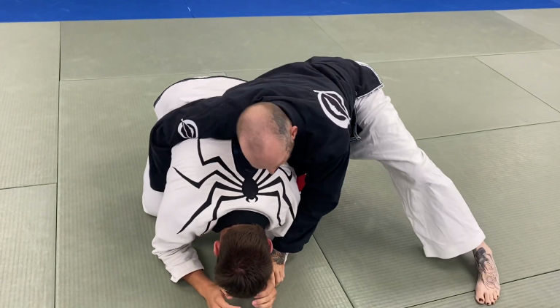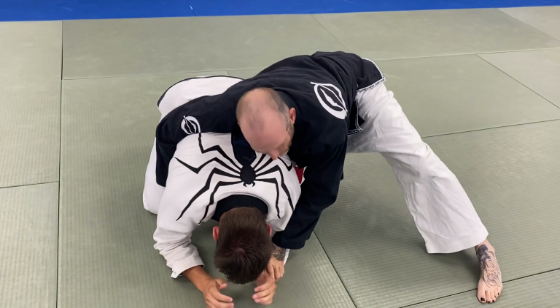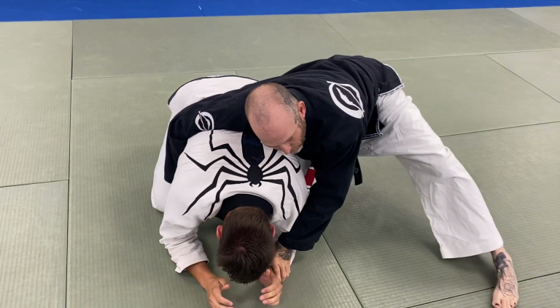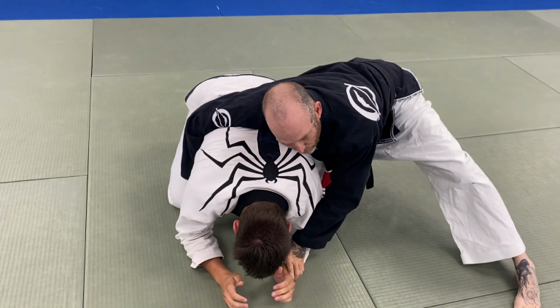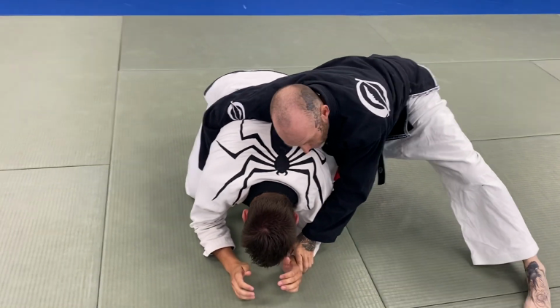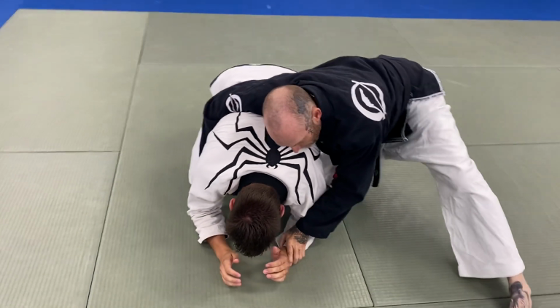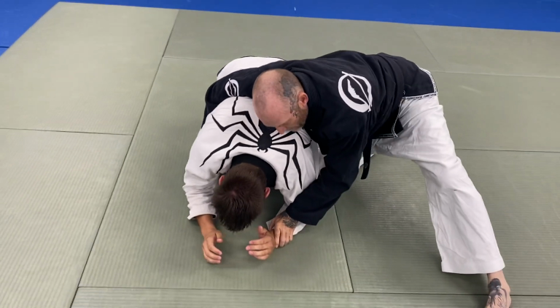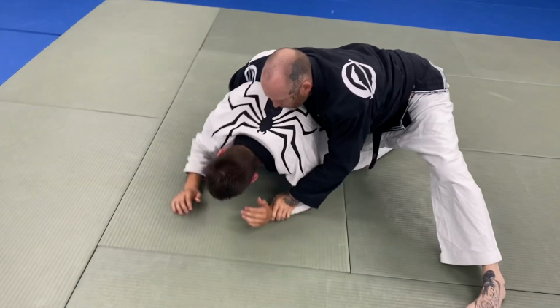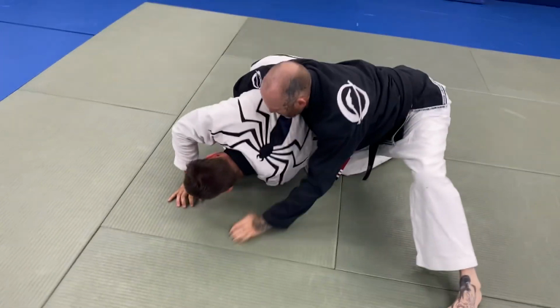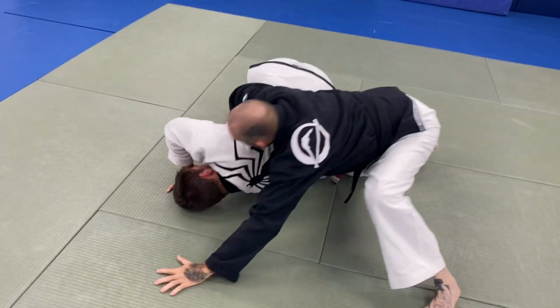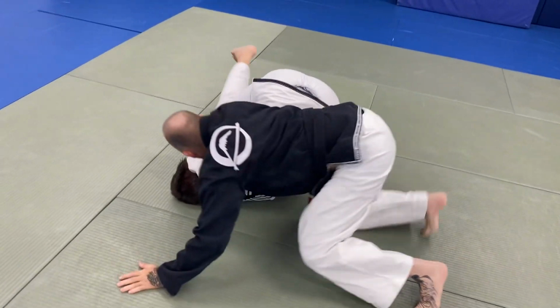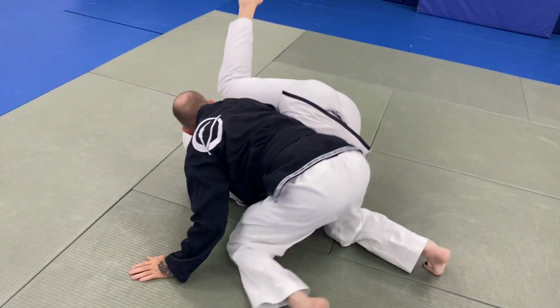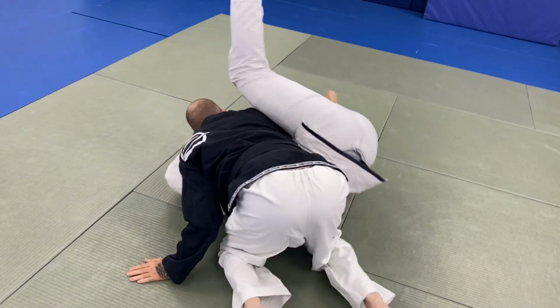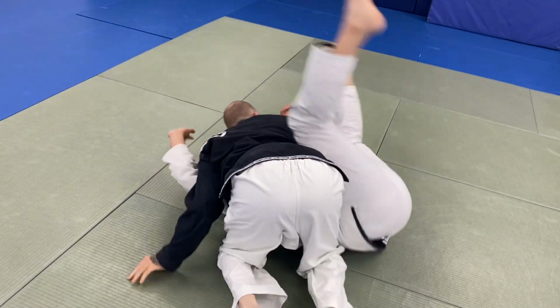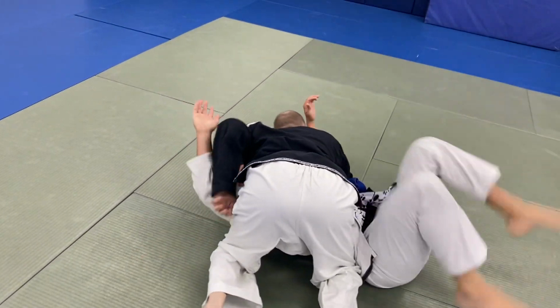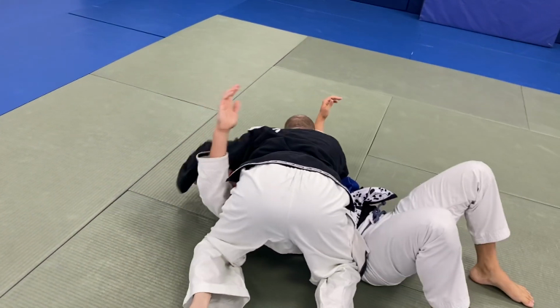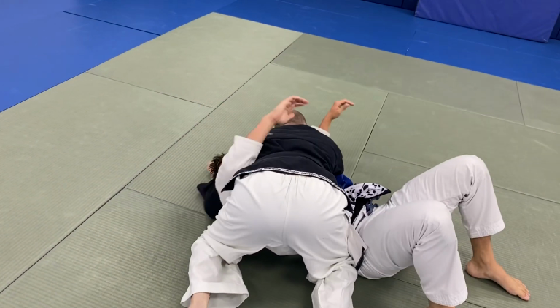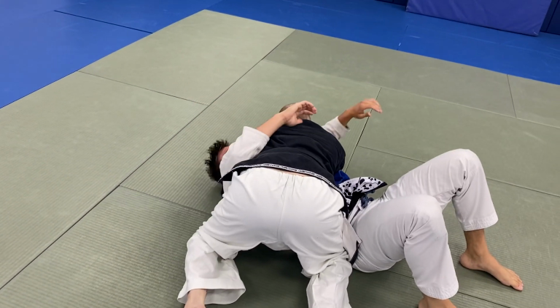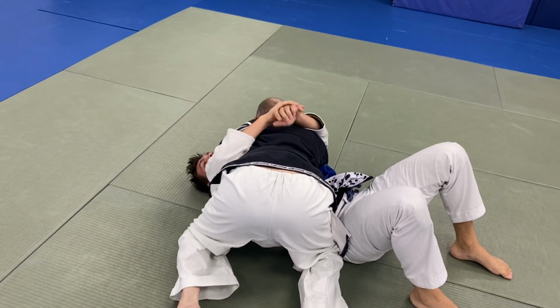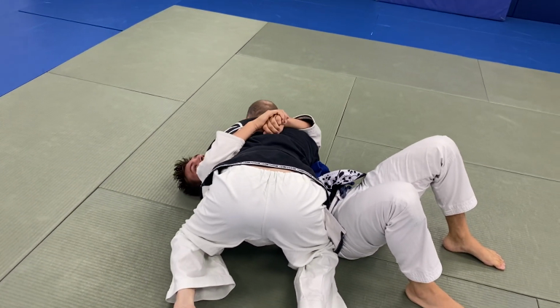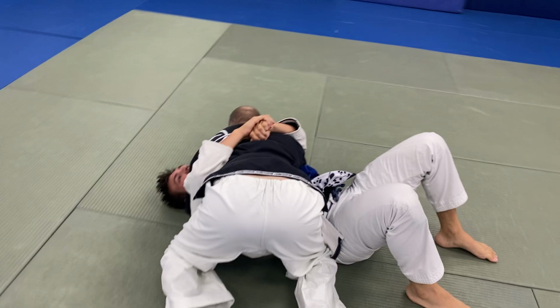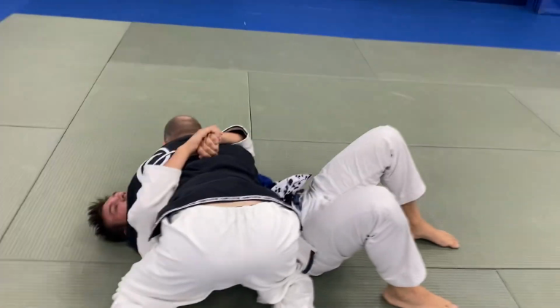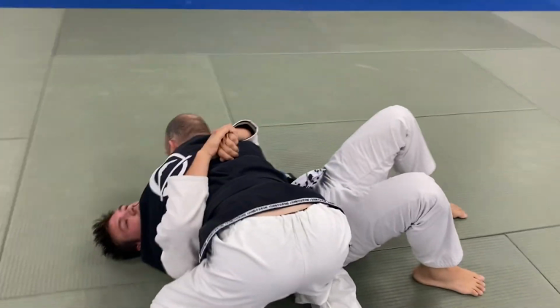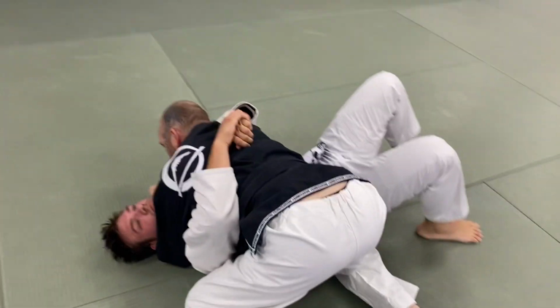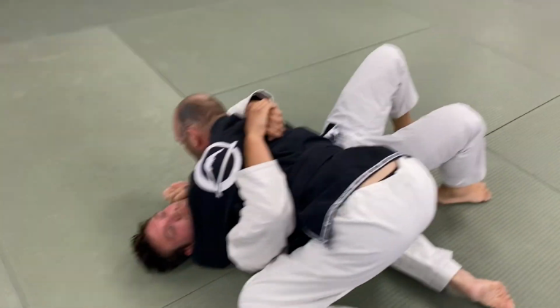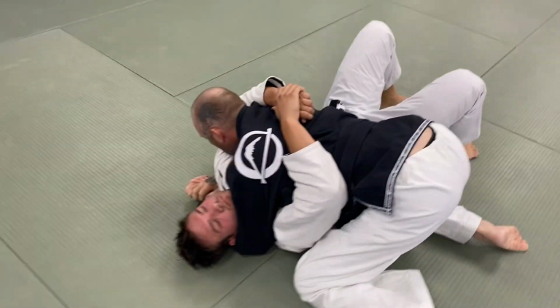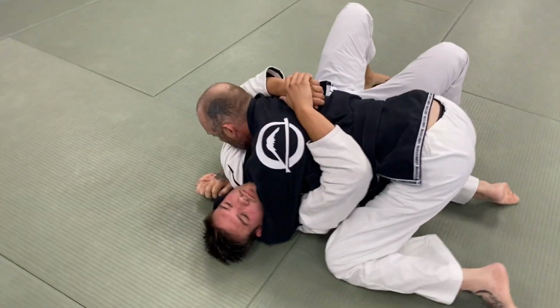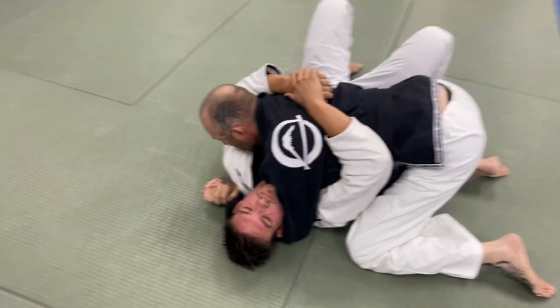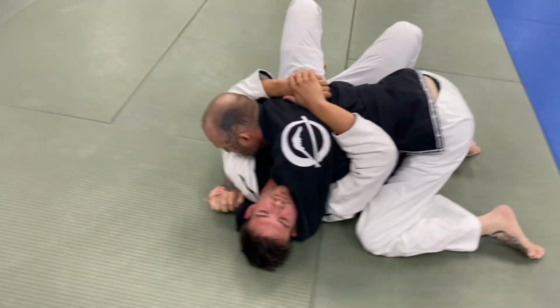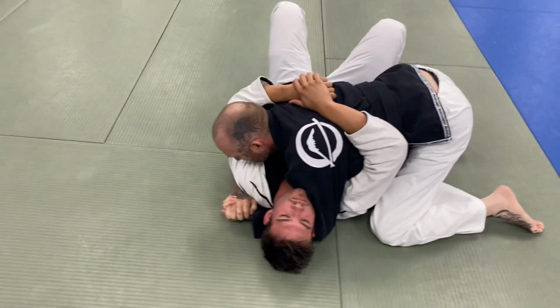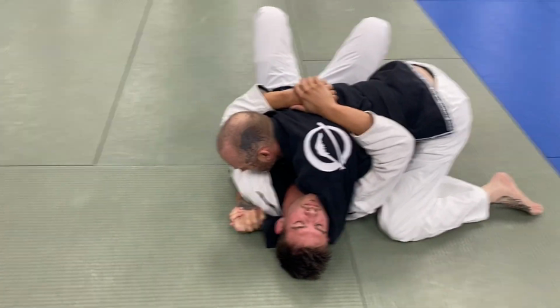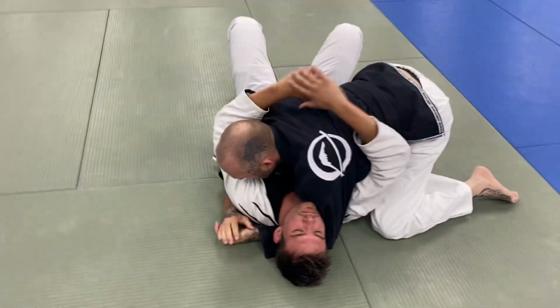Now, as he goes to do that, I will move in this direction and end up in side control.